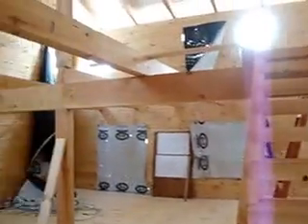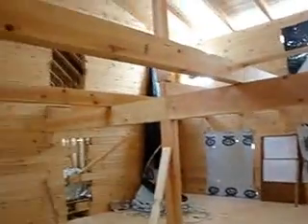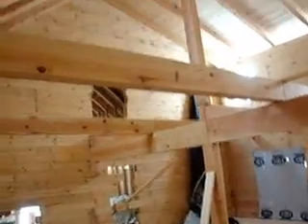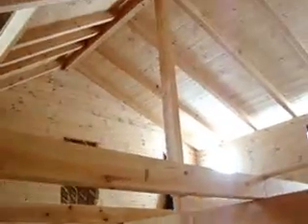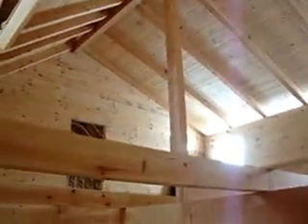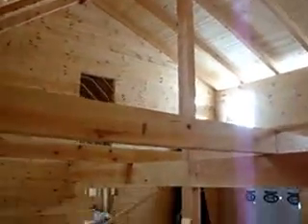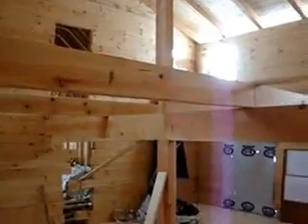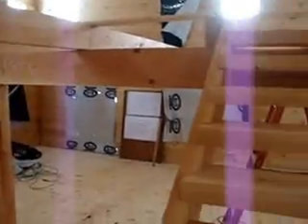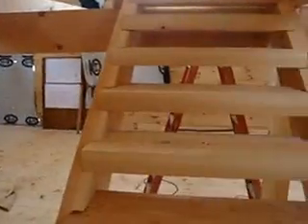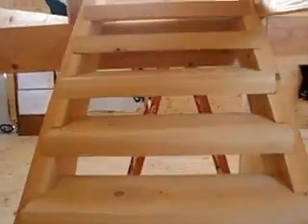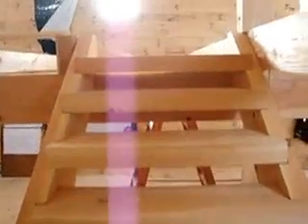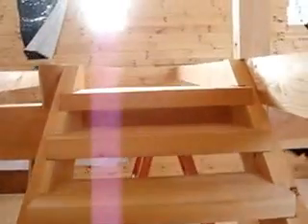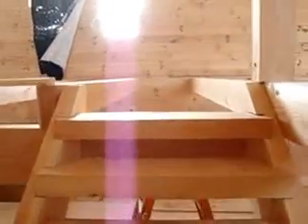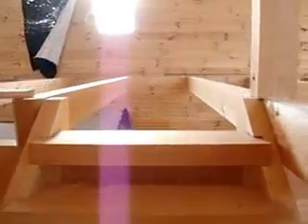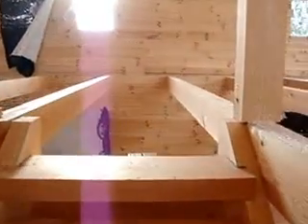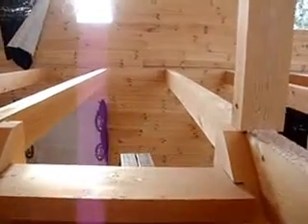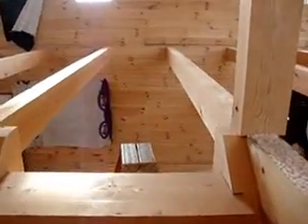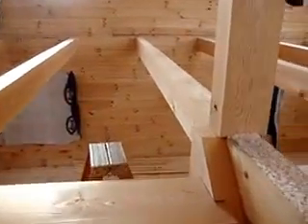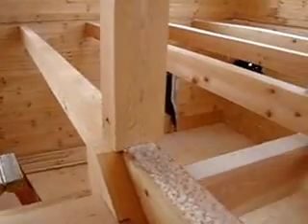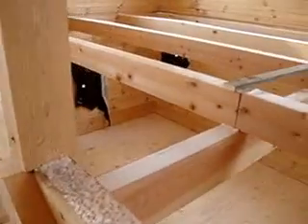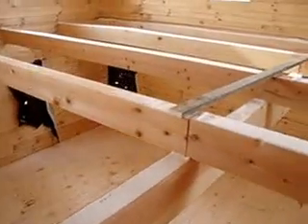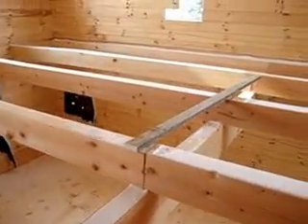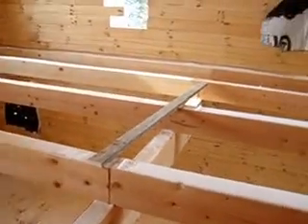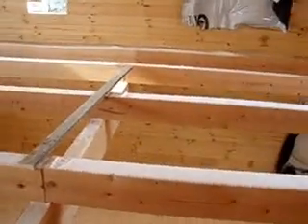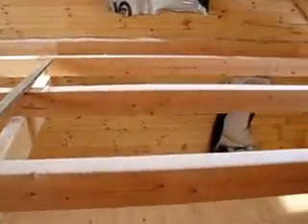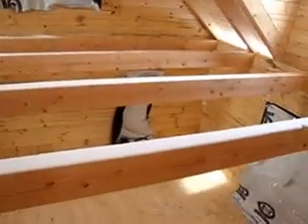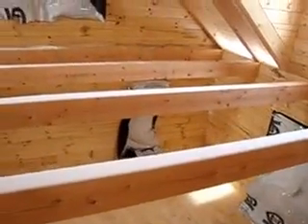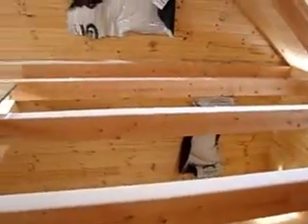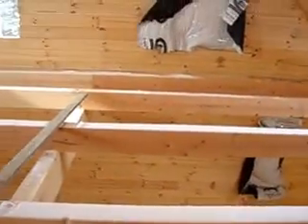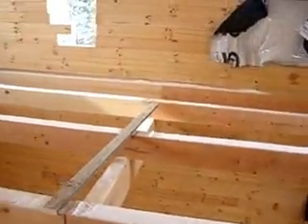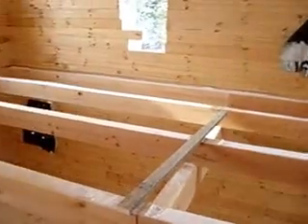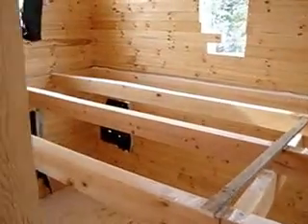Then you will have an open great room. Going up the steps, this will all have 2x6 tongue and groove over the flat beams here.